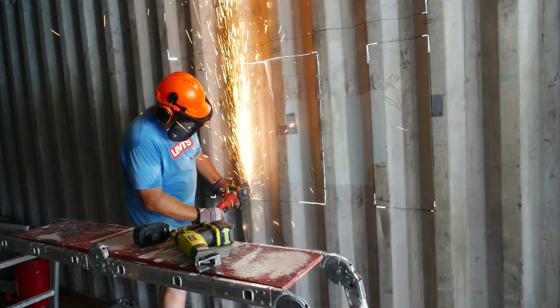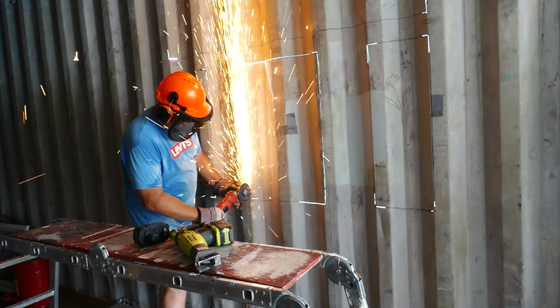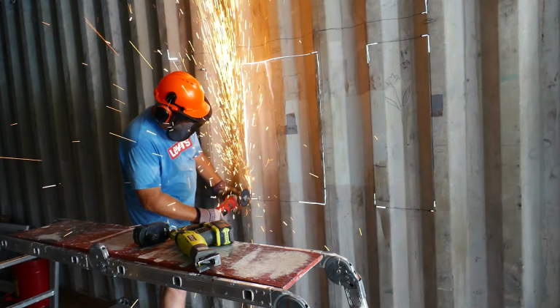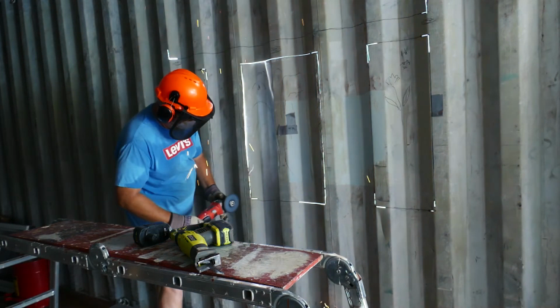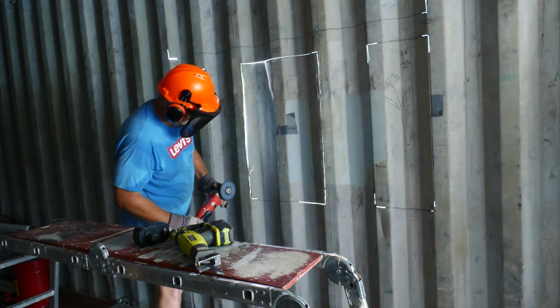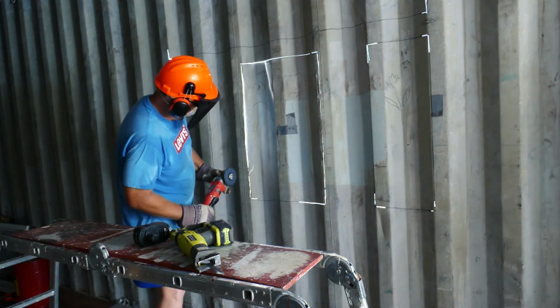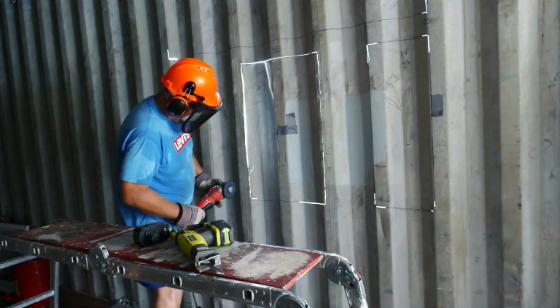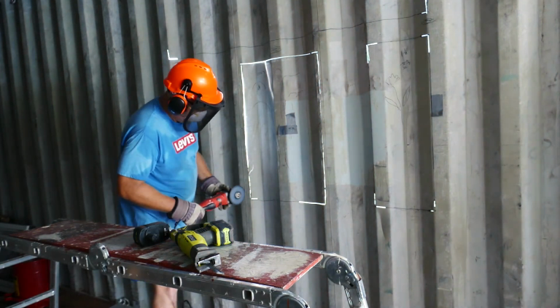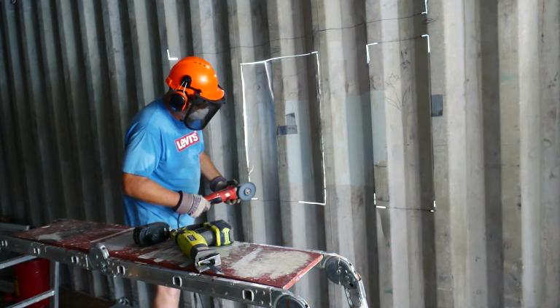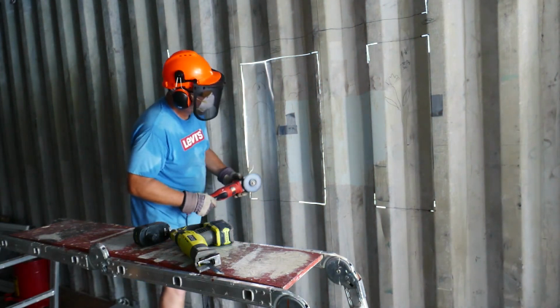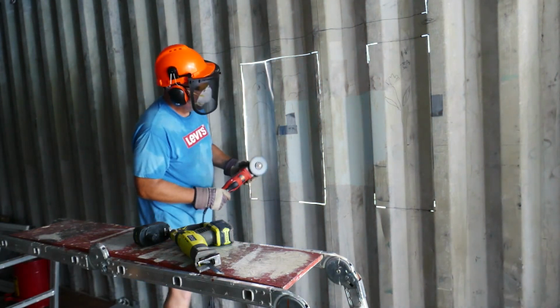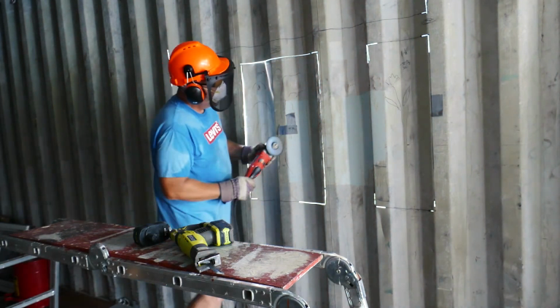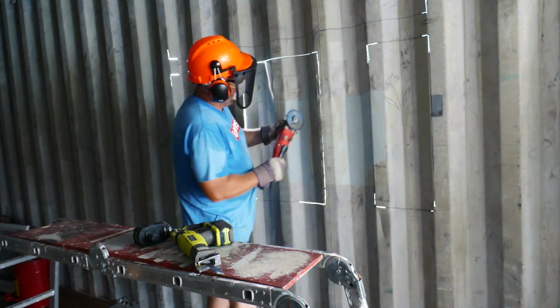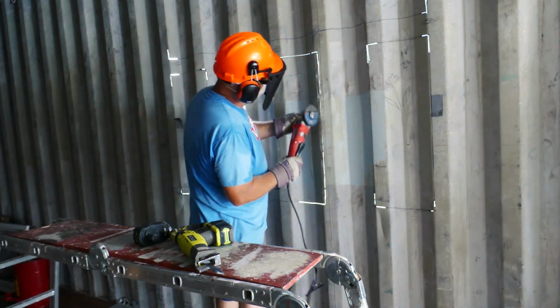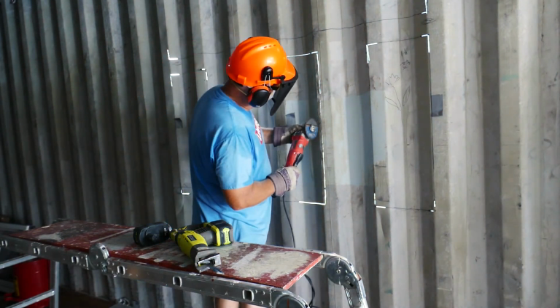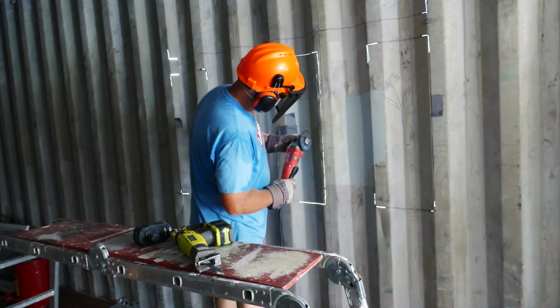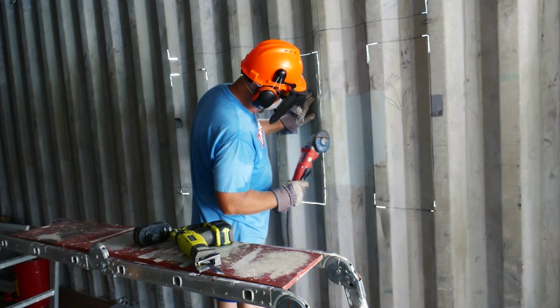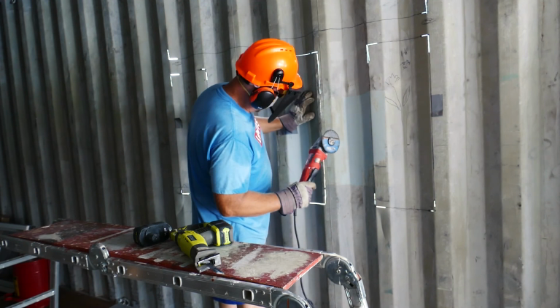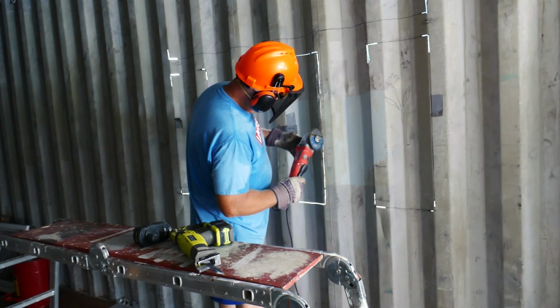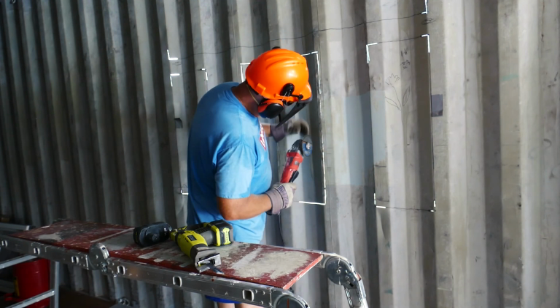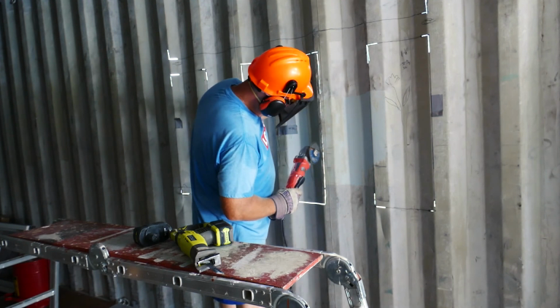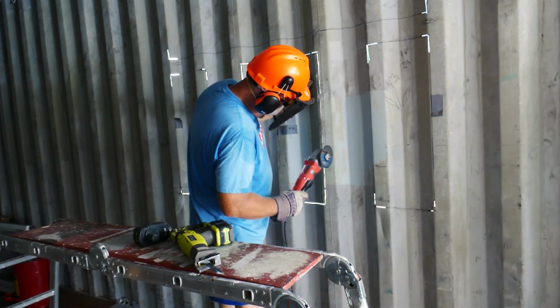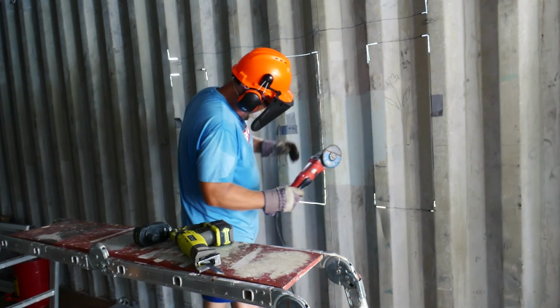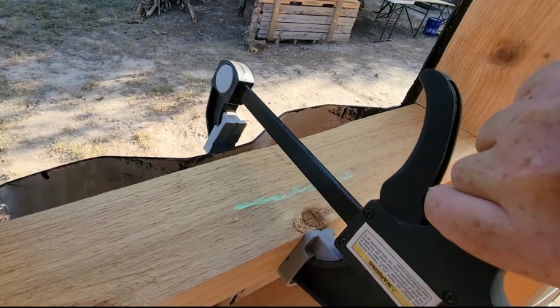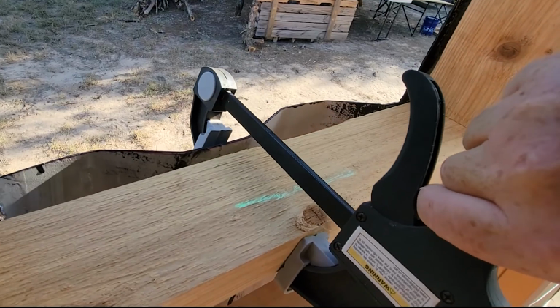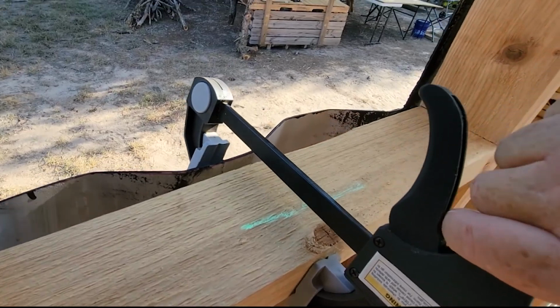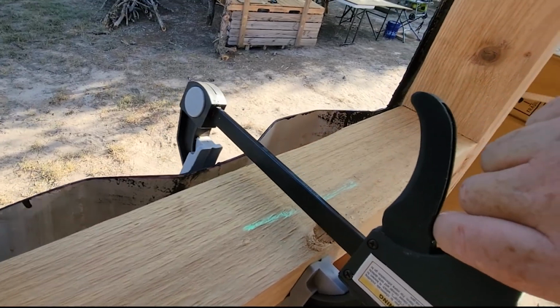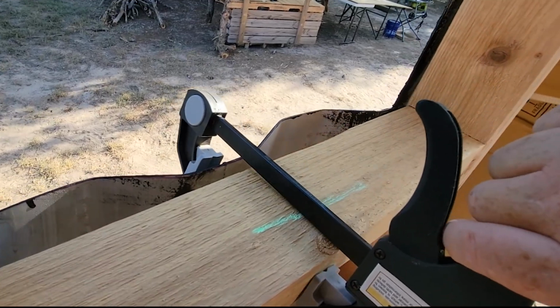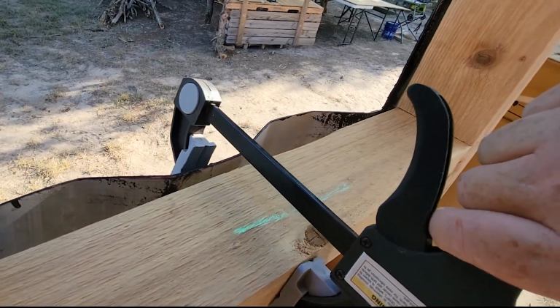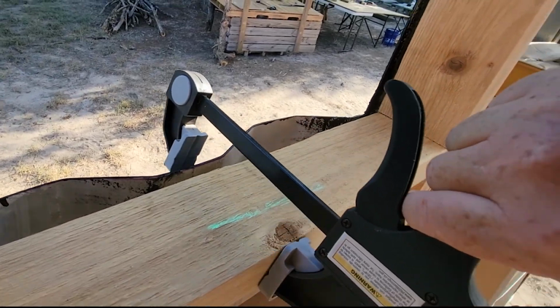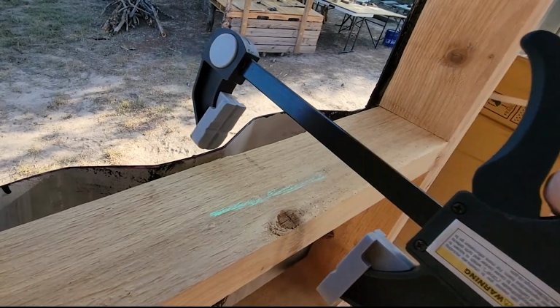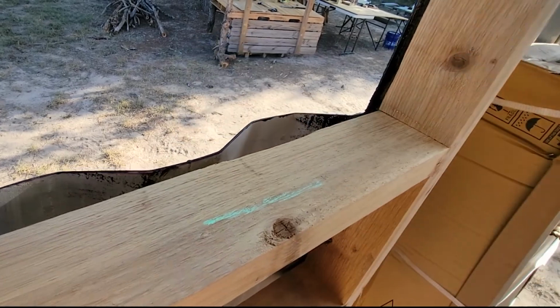In addition to cutting that out with the angle grinder, I did use a Sawzall. But on the right side of that window, it is completely cut out but it is pinched so strongly that it broke my Sawzall blade.